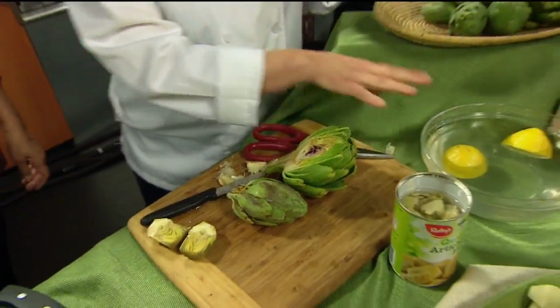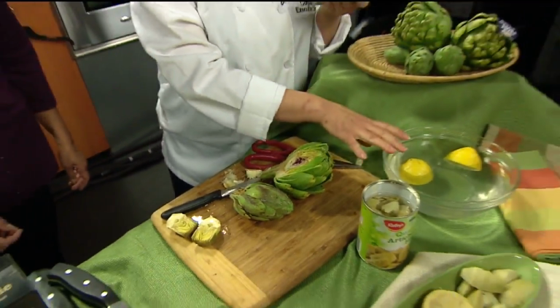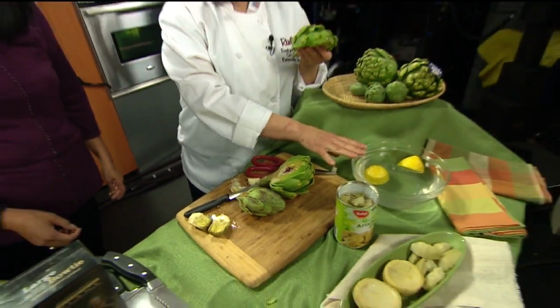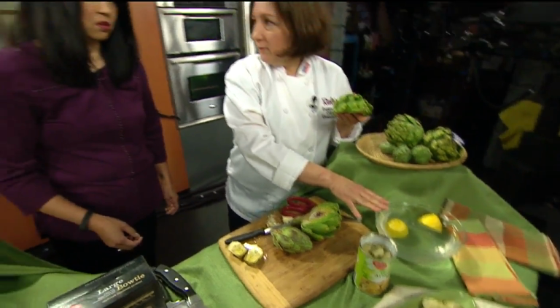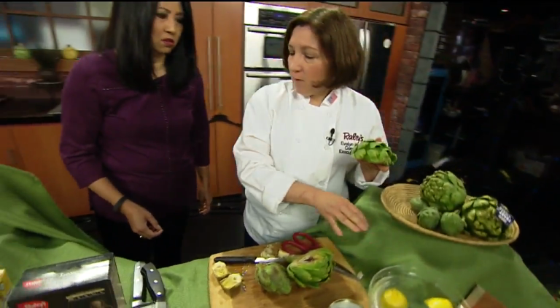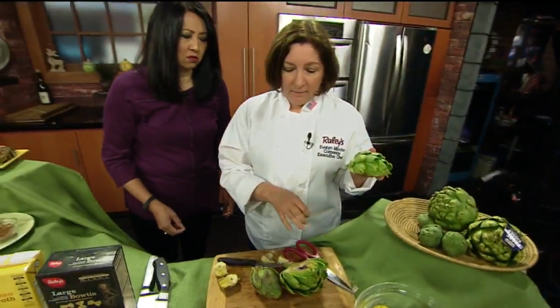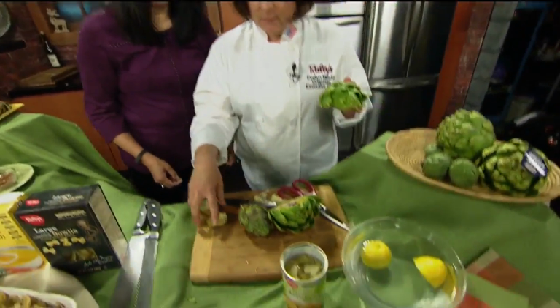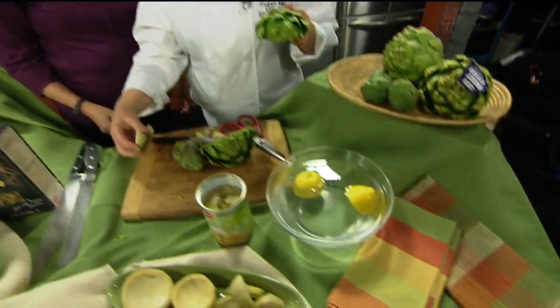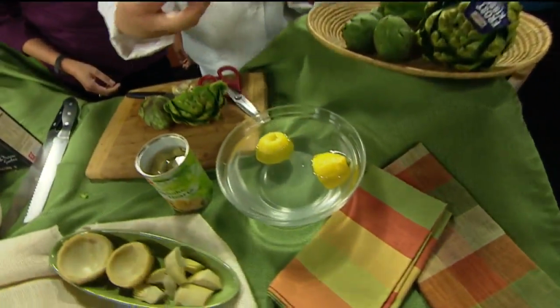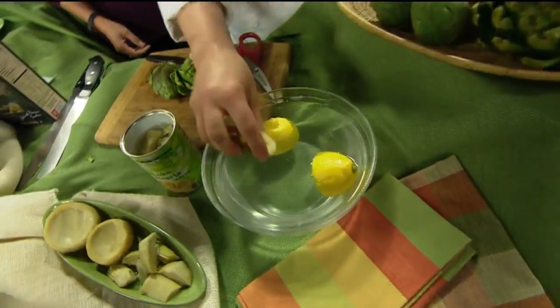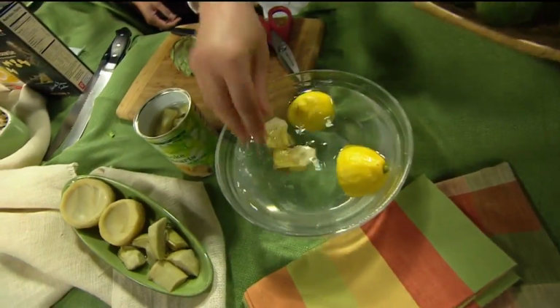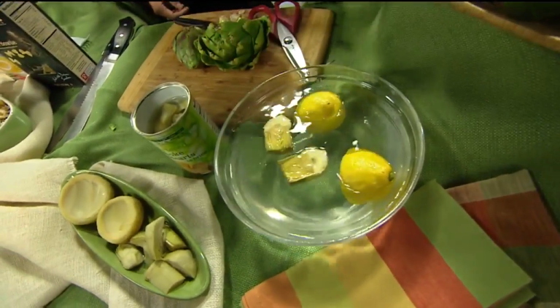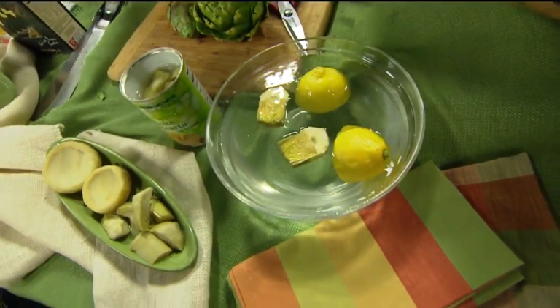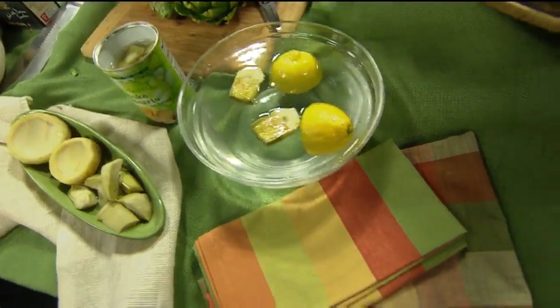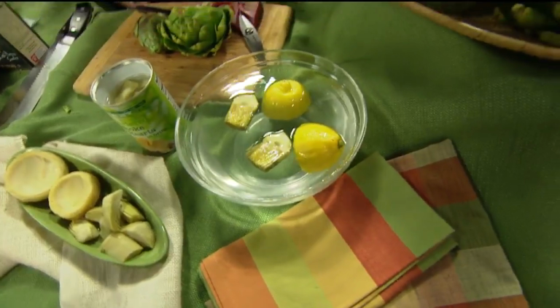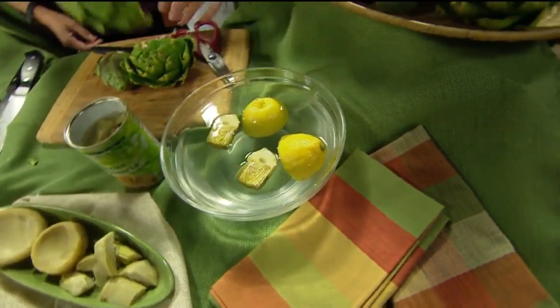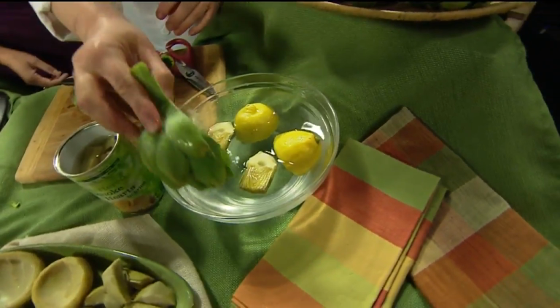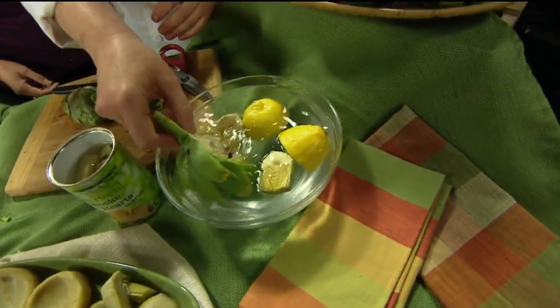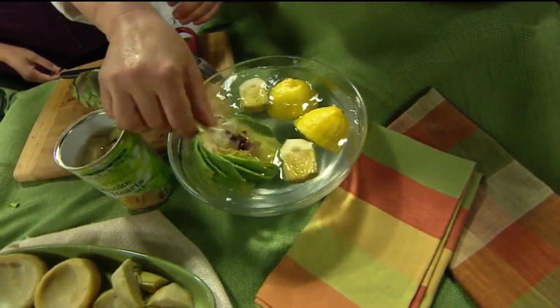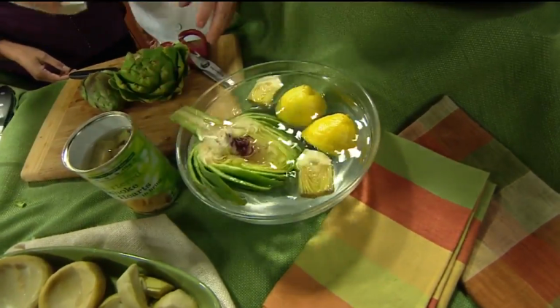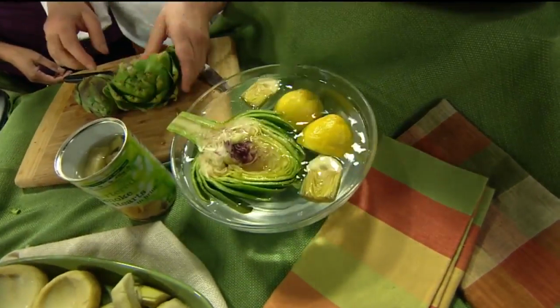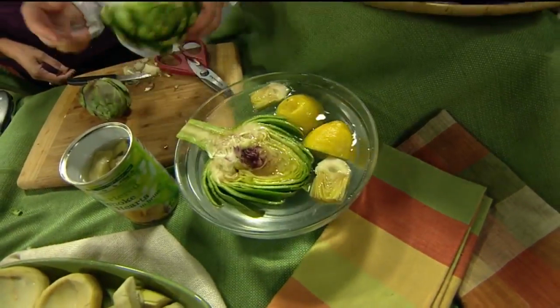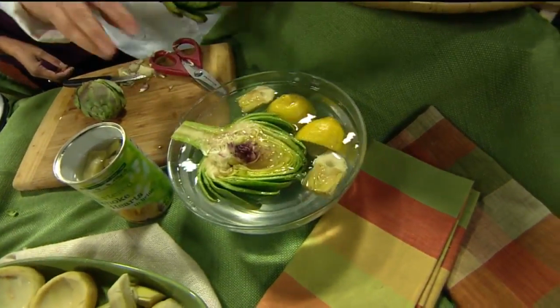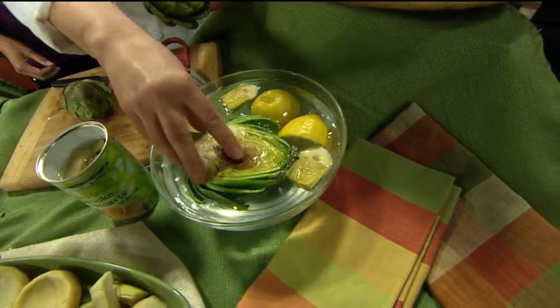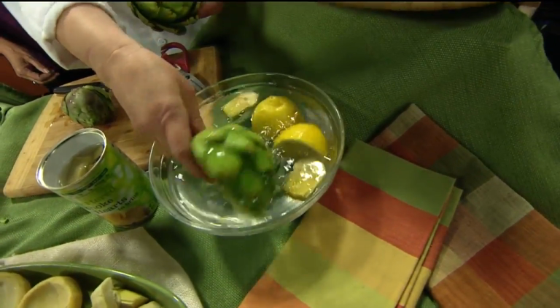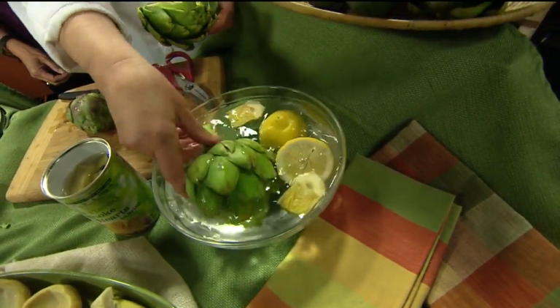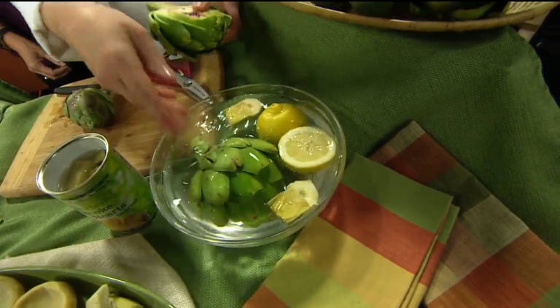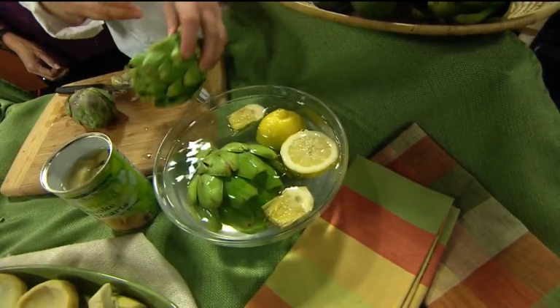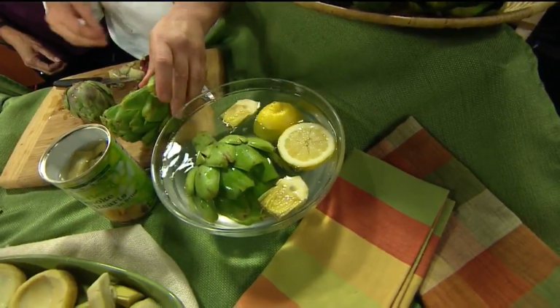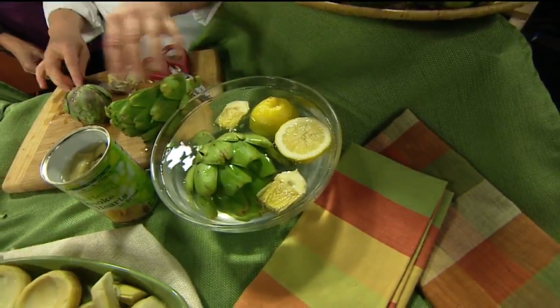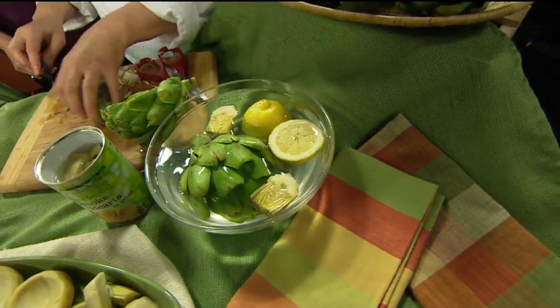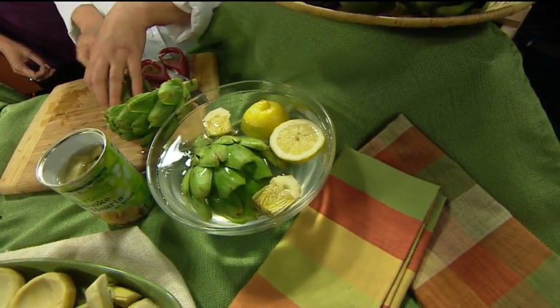Always have a bowl of lemon water on hand, especially if you're making the little ones because they will turn brown really quickly. You want to put them in there so that when you're ready to cook, they won't be brown already.